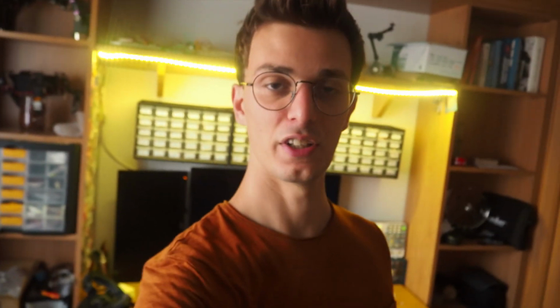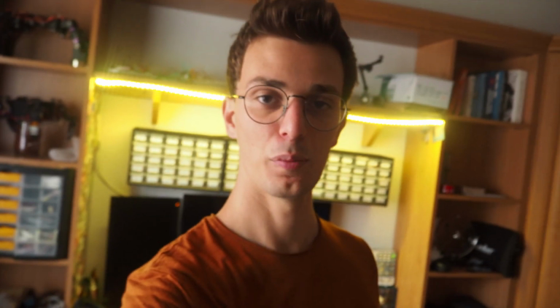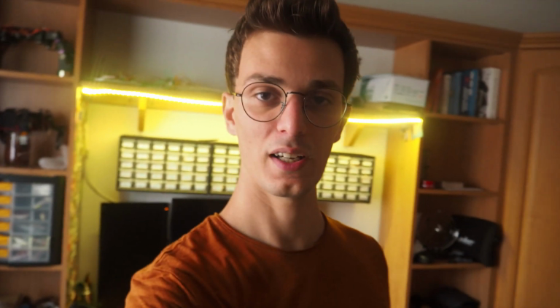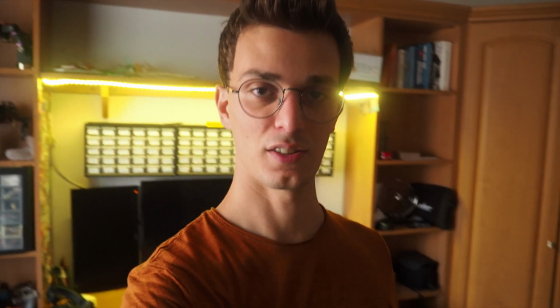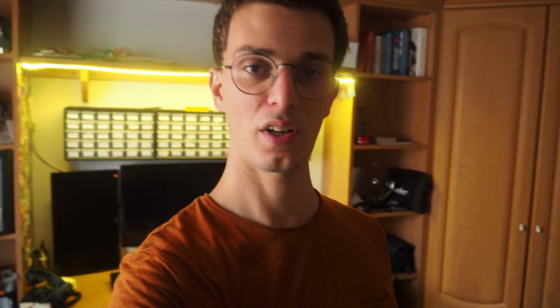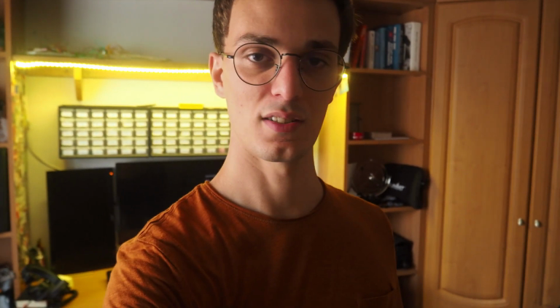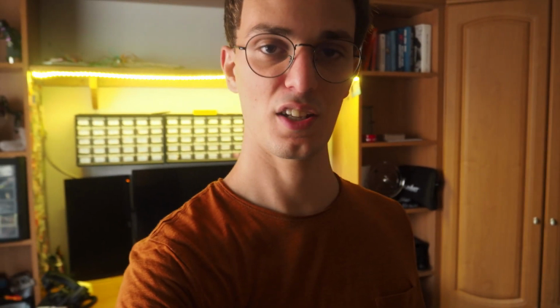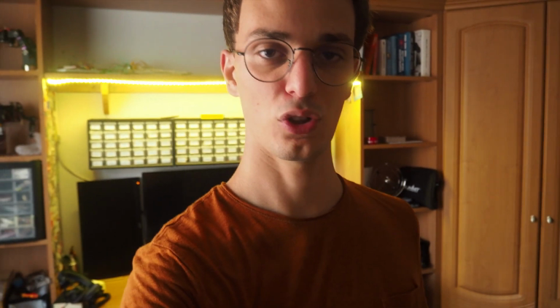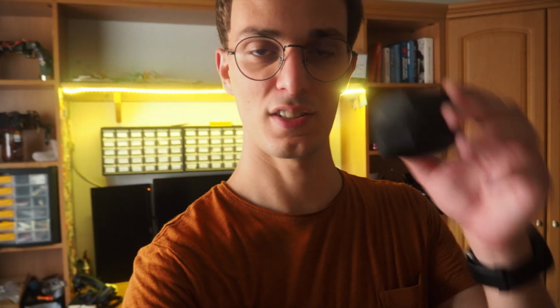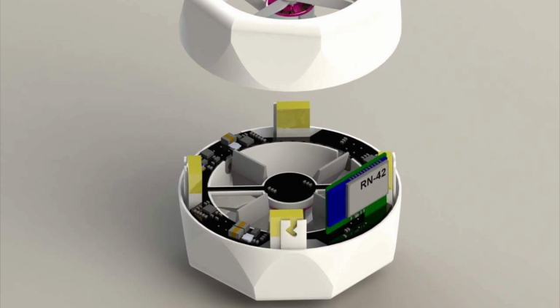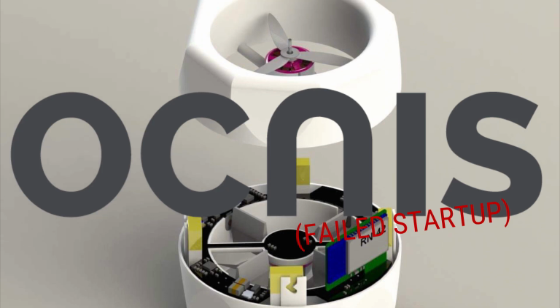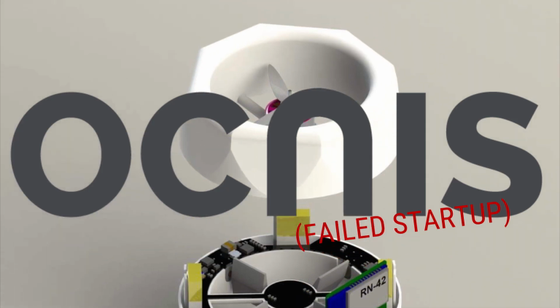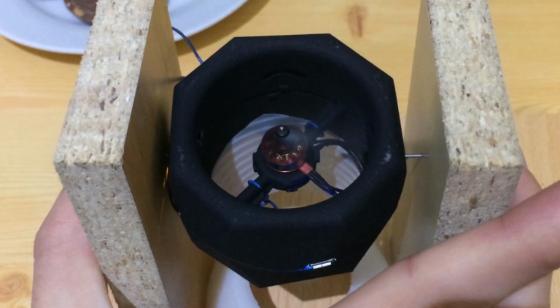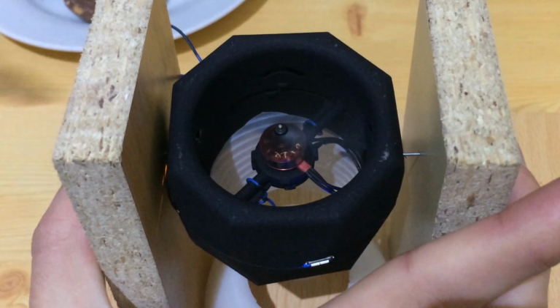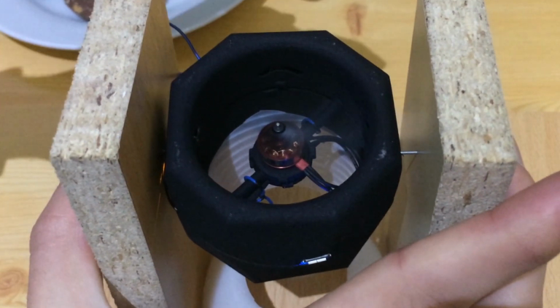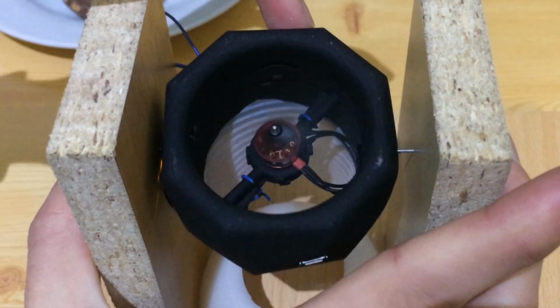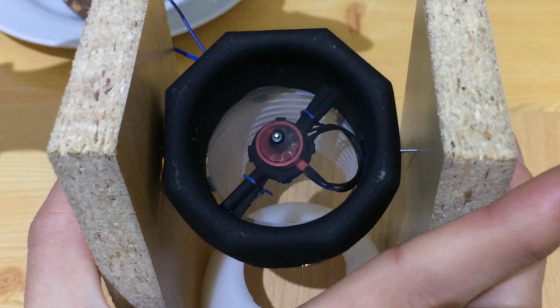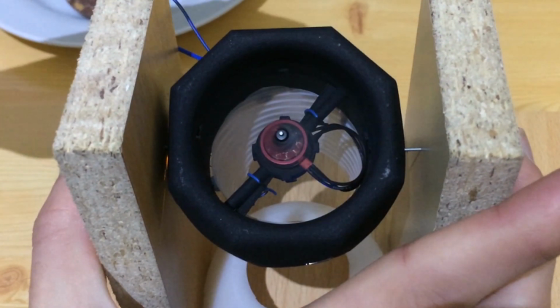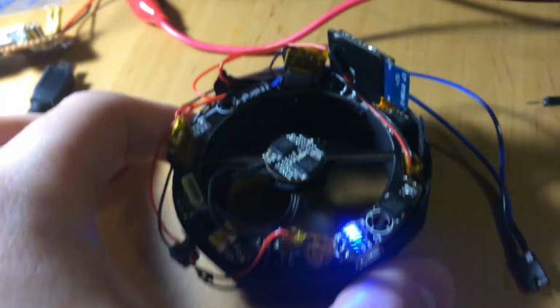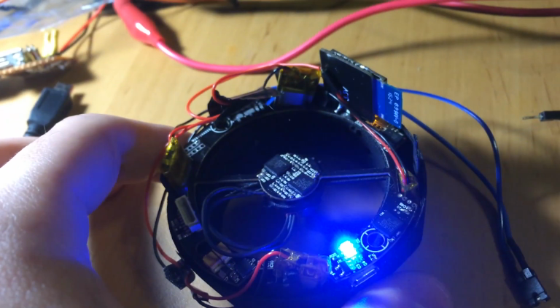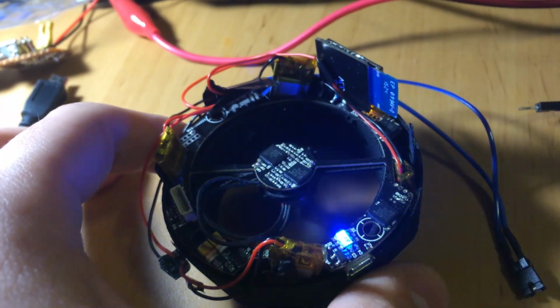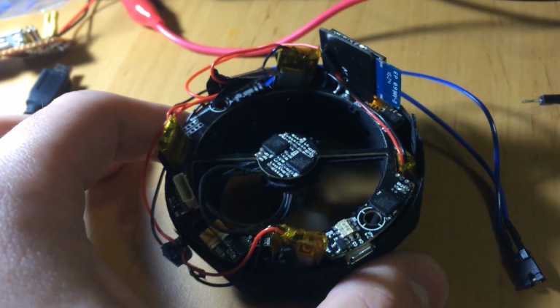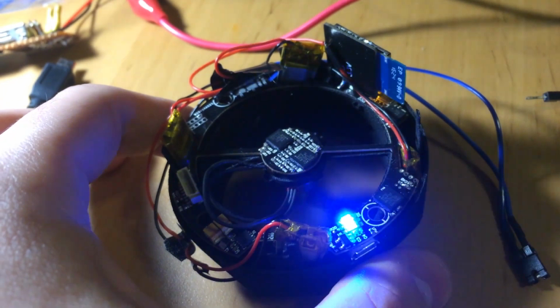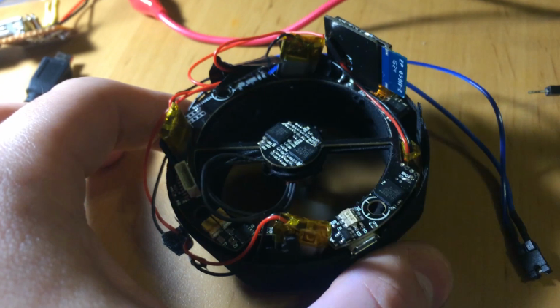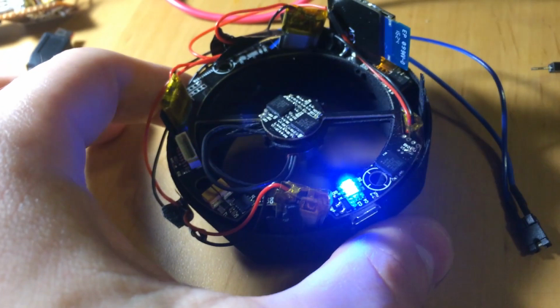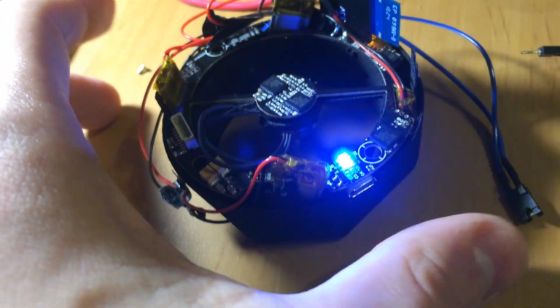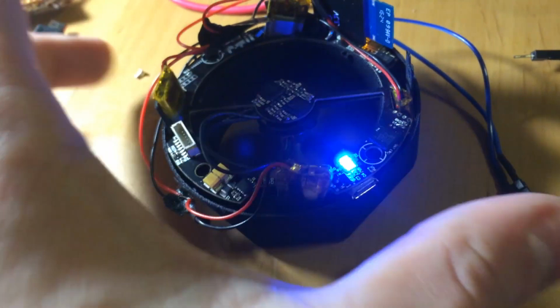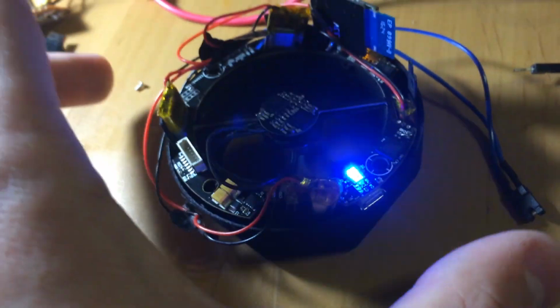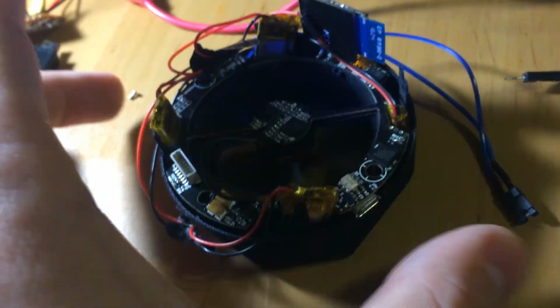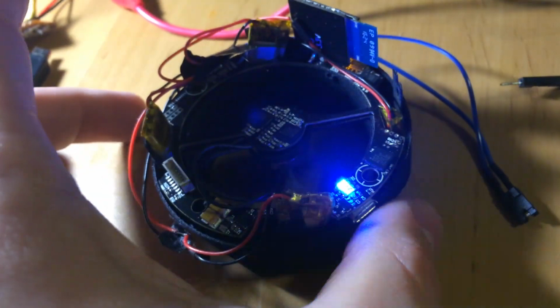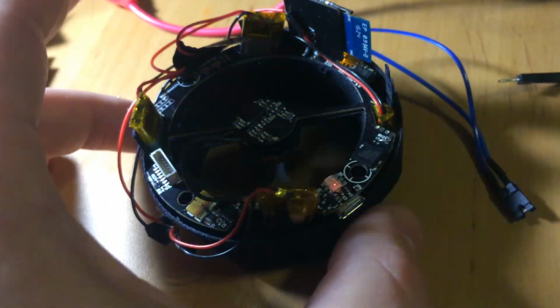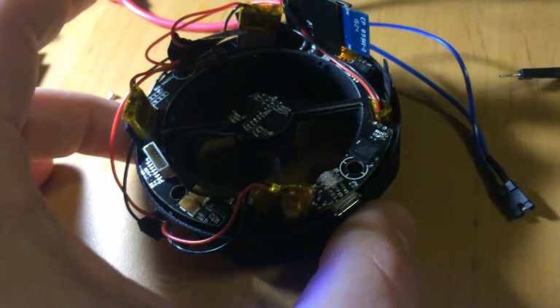After FlyBot I decided to try and design a small coaxial drone, but there was a limit on how small I could make it. So I decided to start over and begin redesigning the simple things.